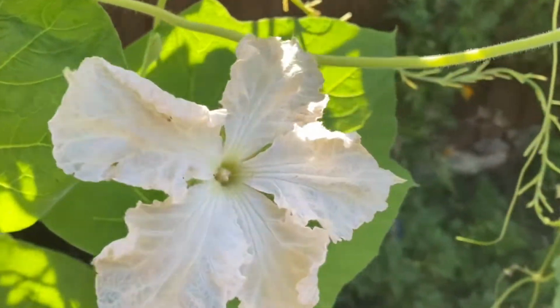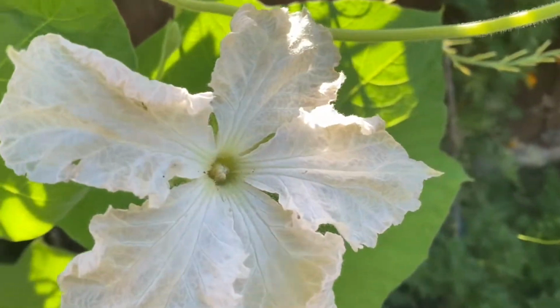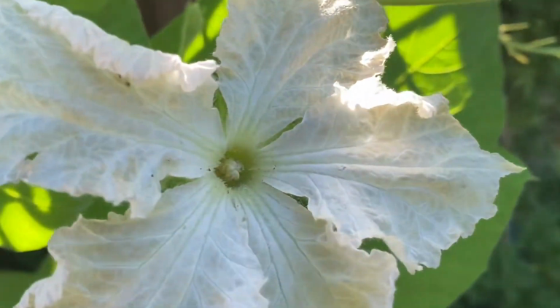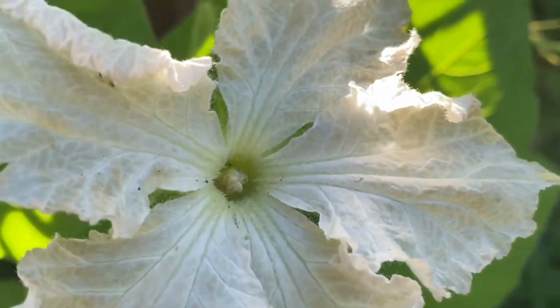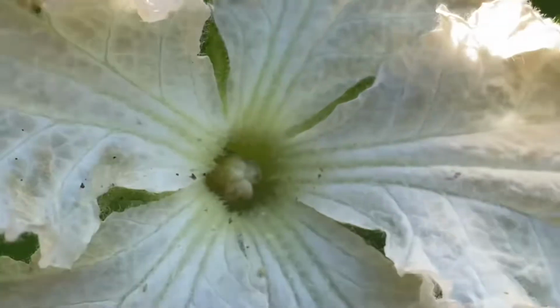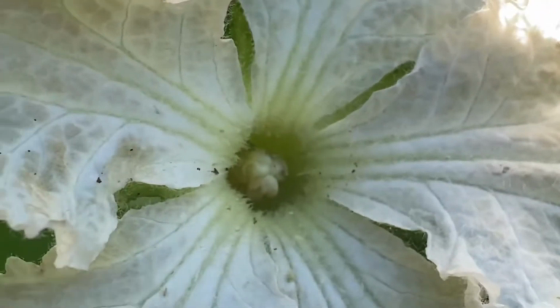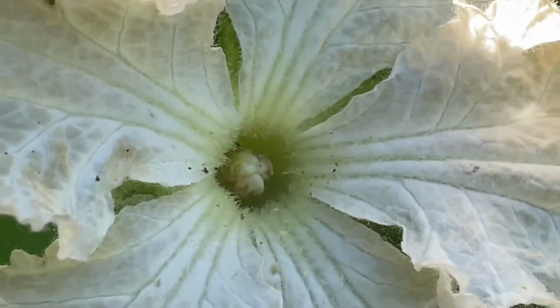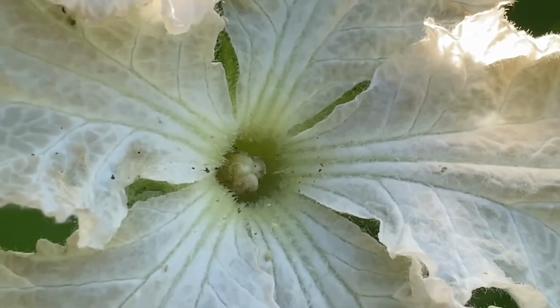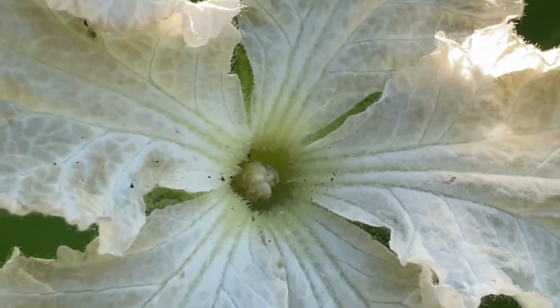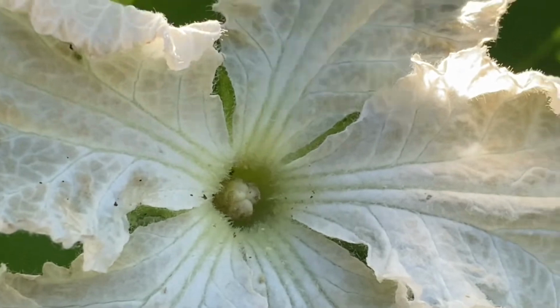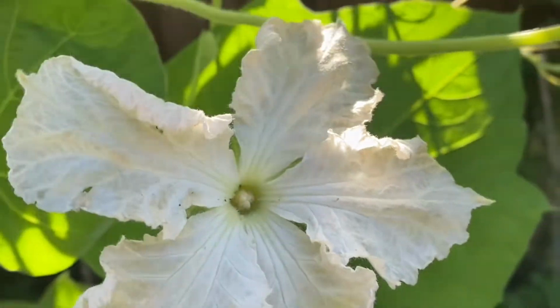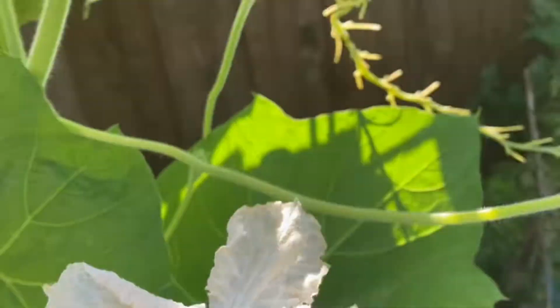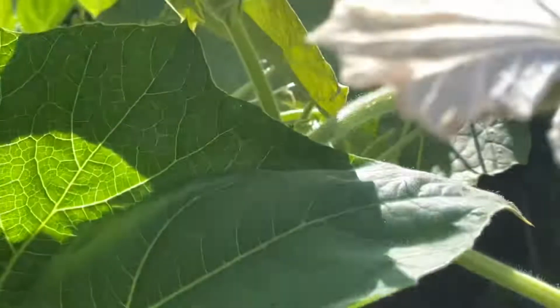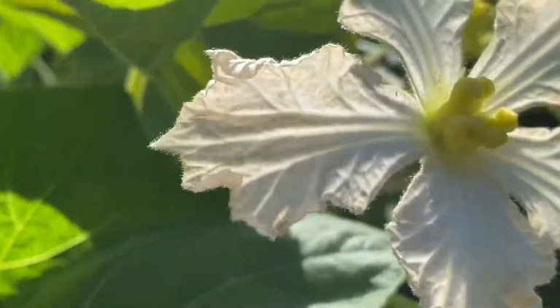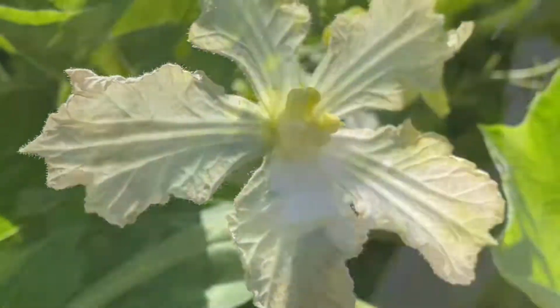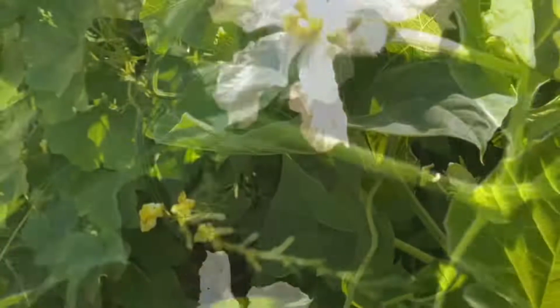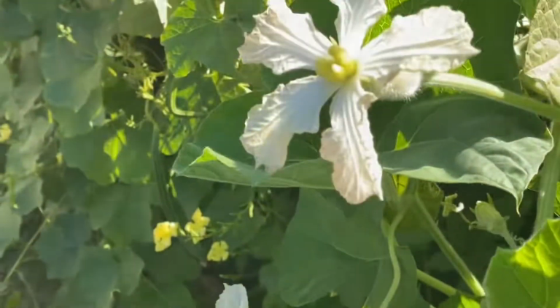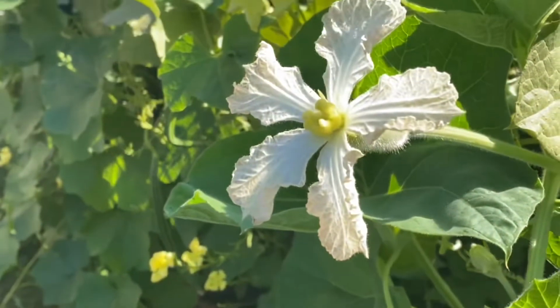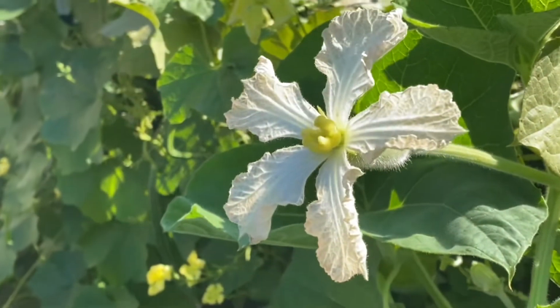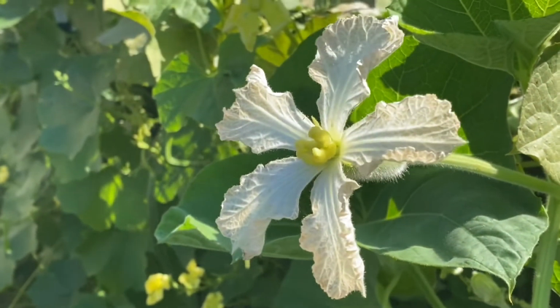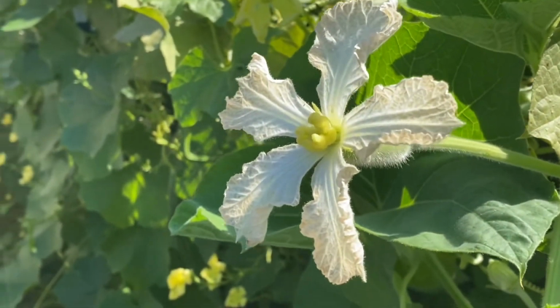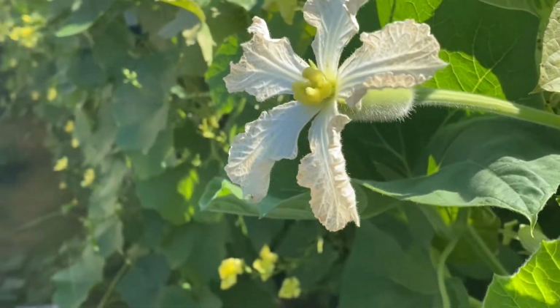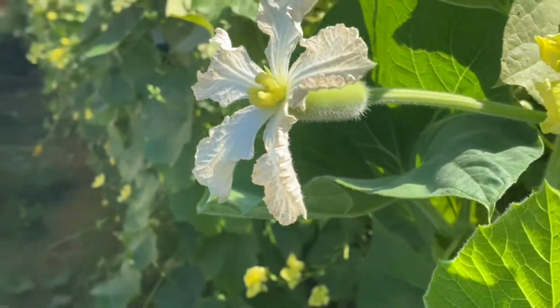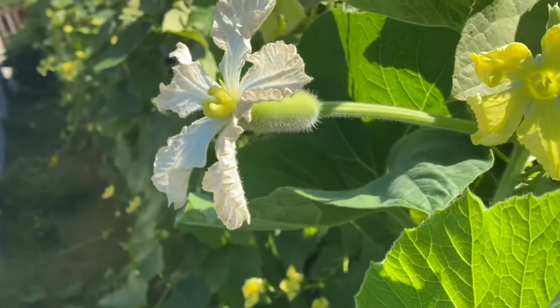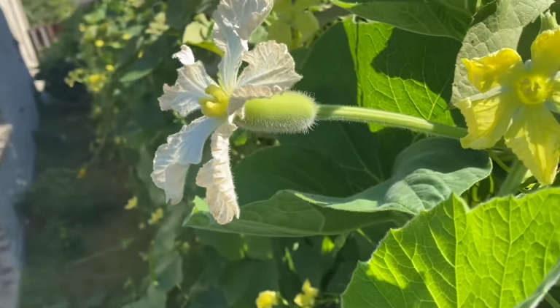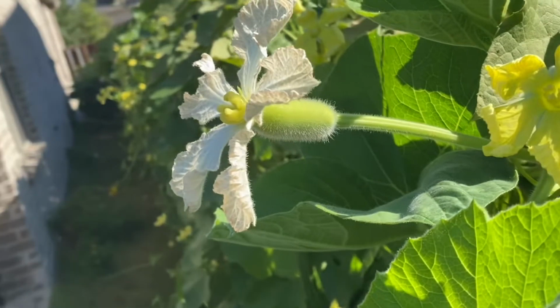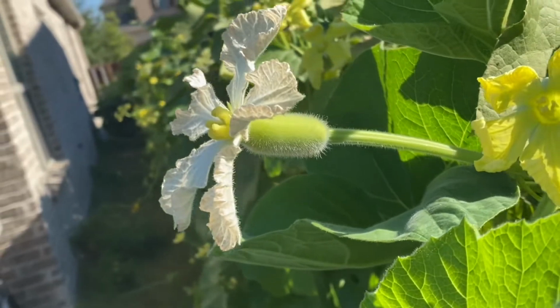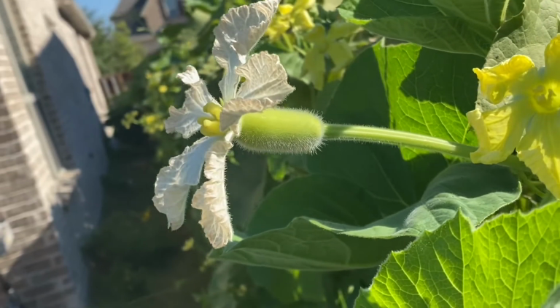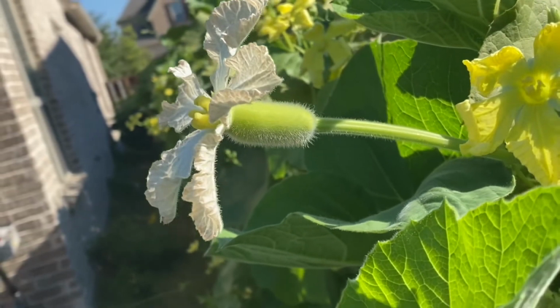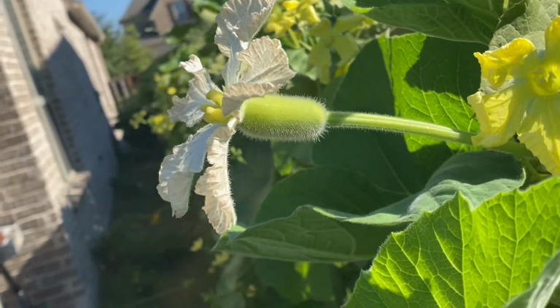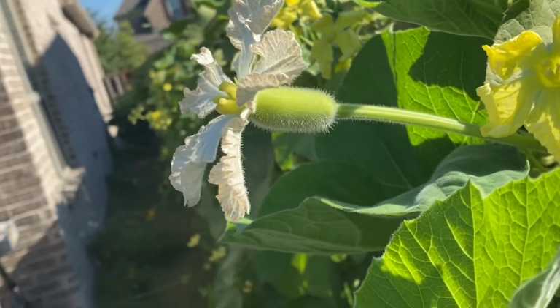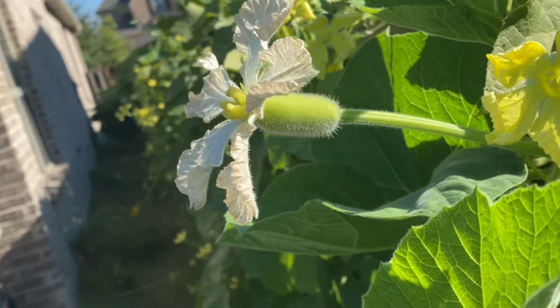Male flowers produce pollen from the numerous stamens. Female flowers have a well-developed ovary with long sticky stigmas in the center.